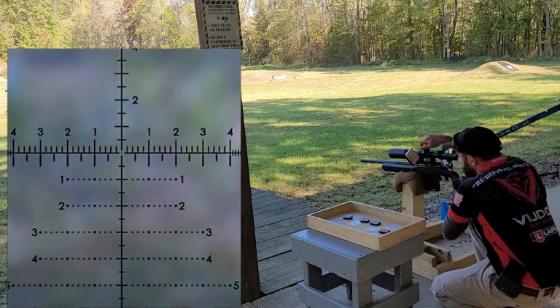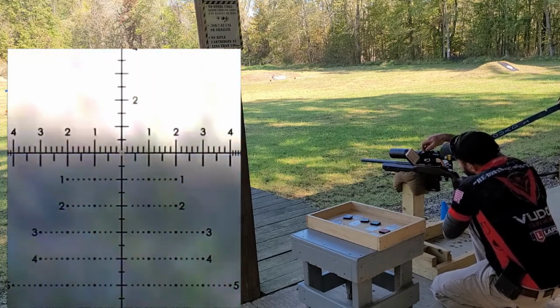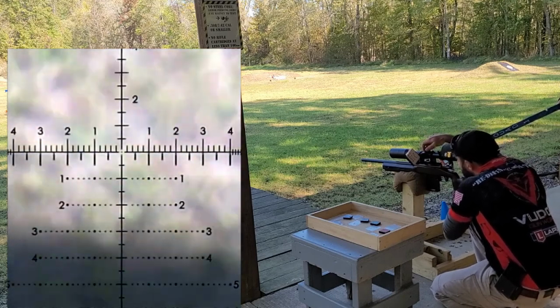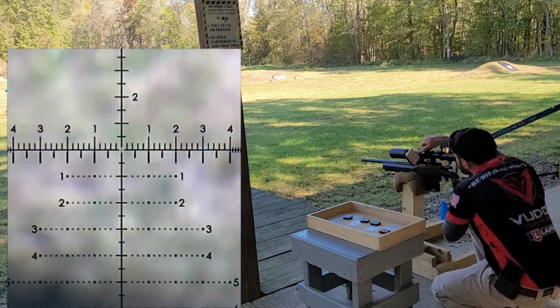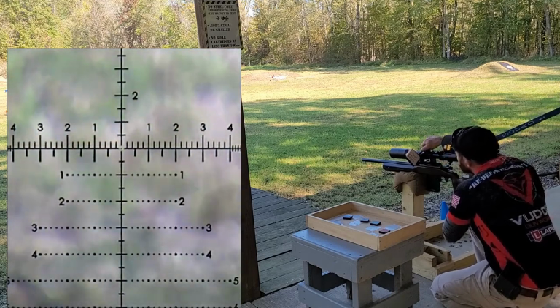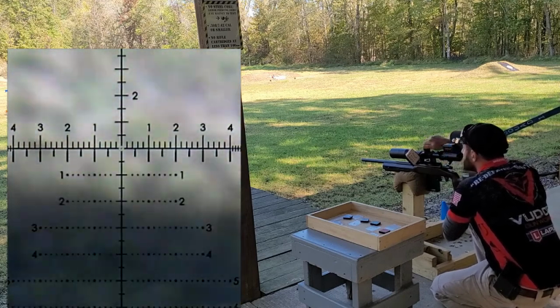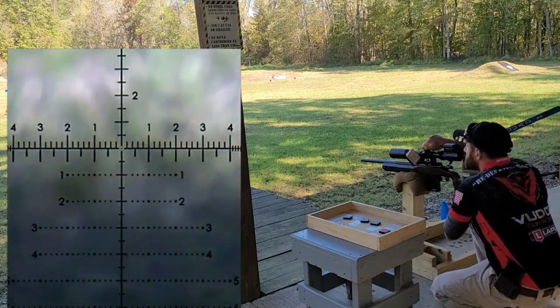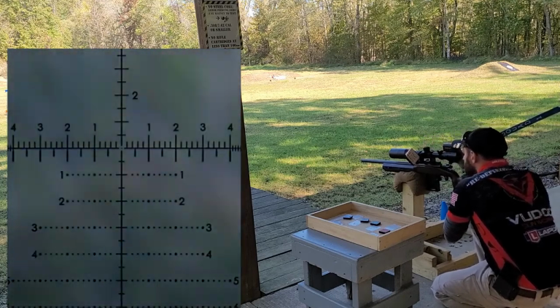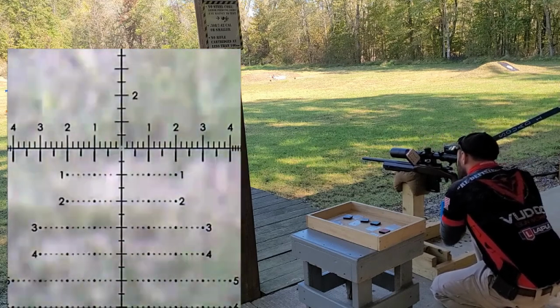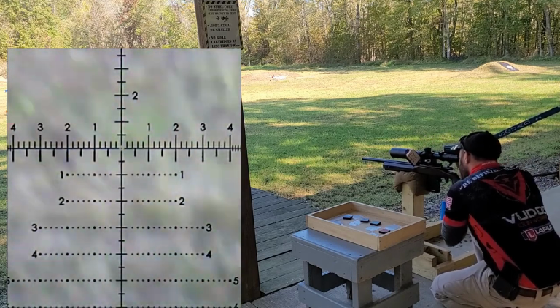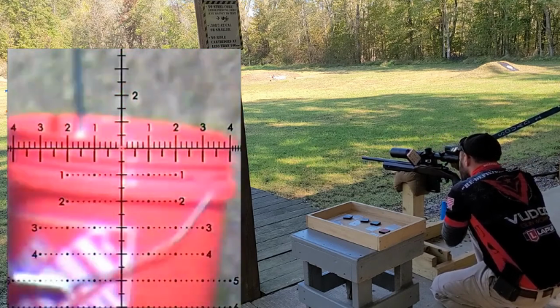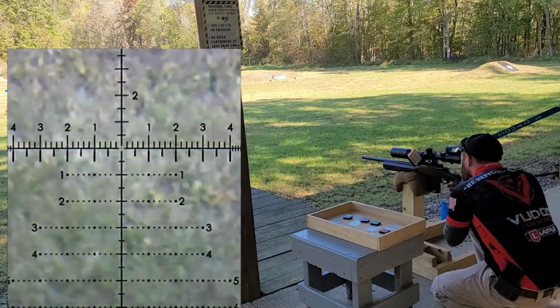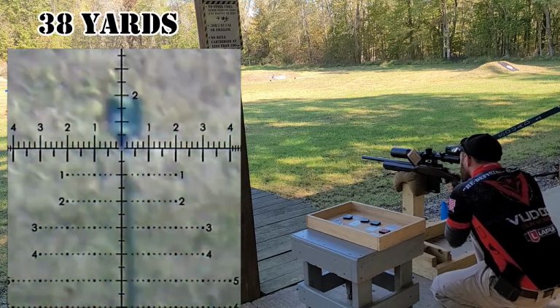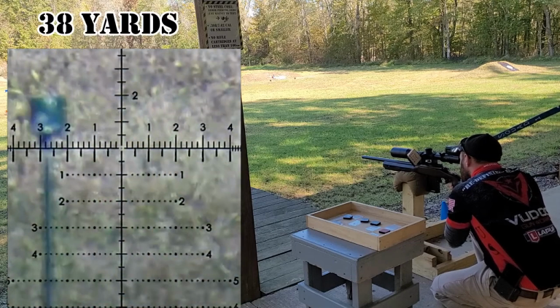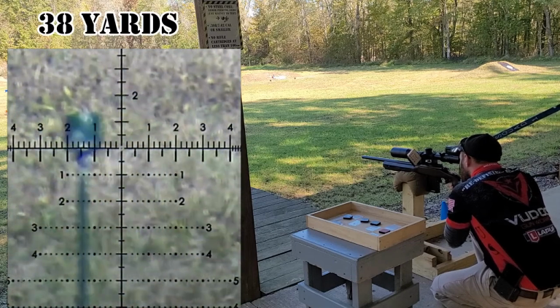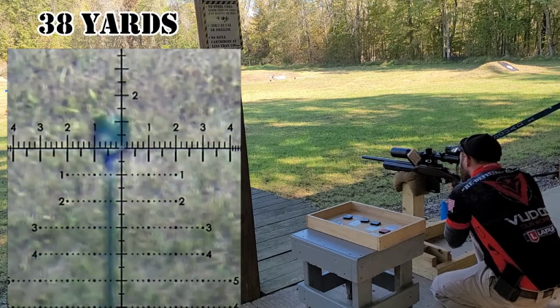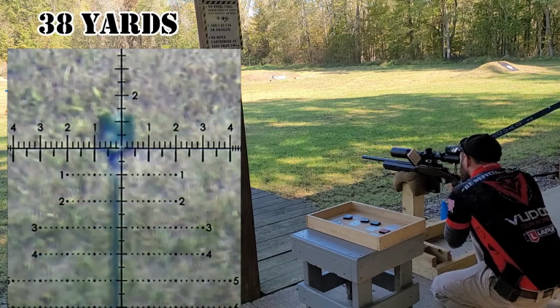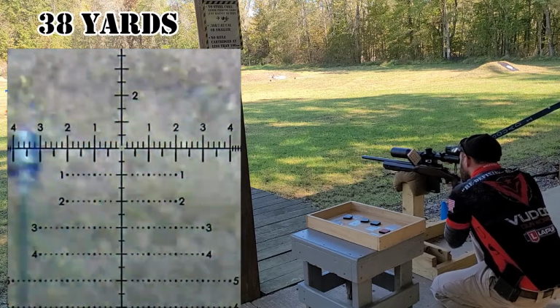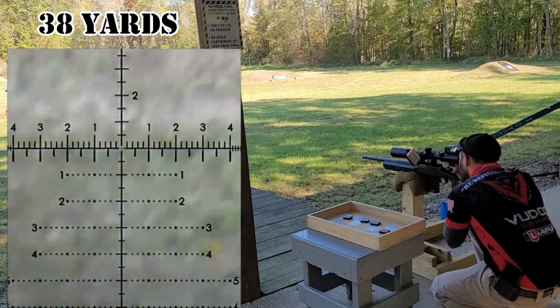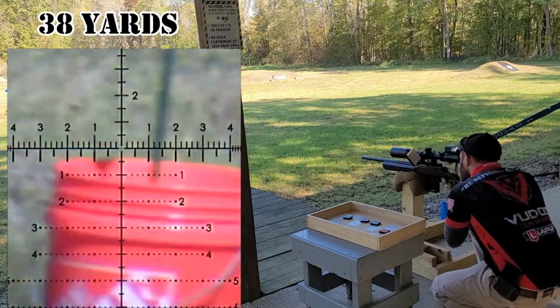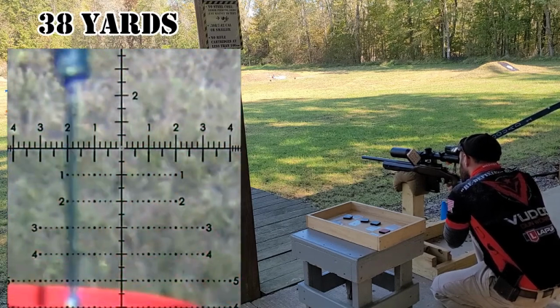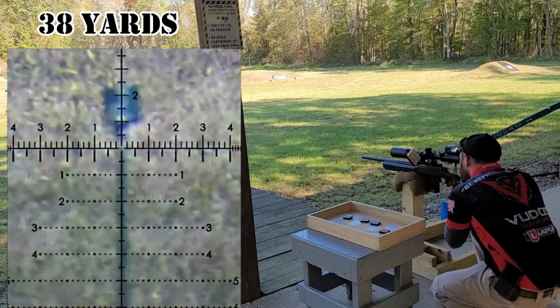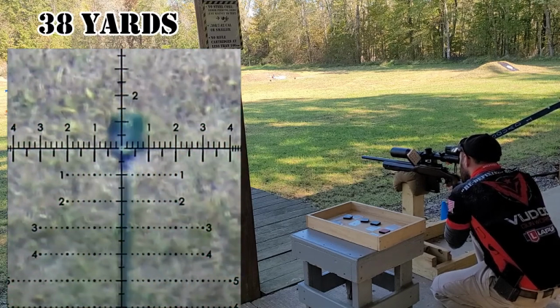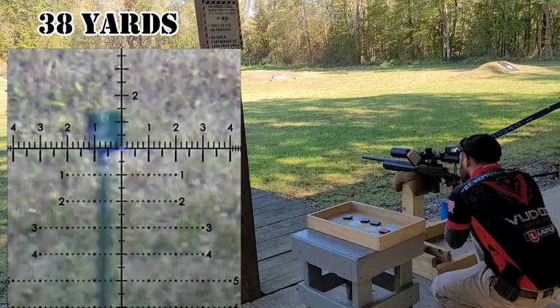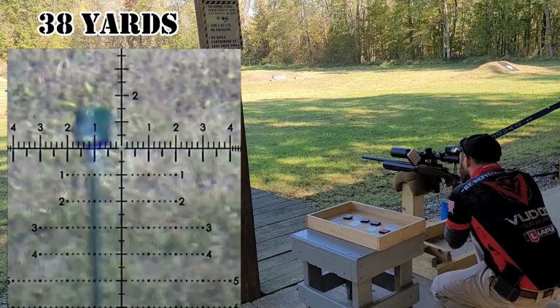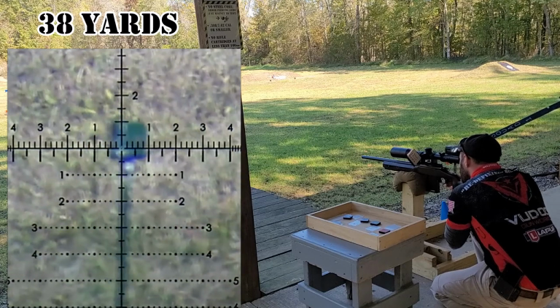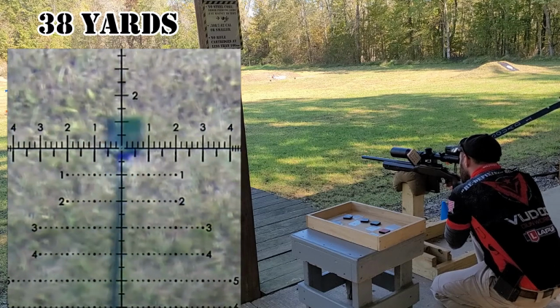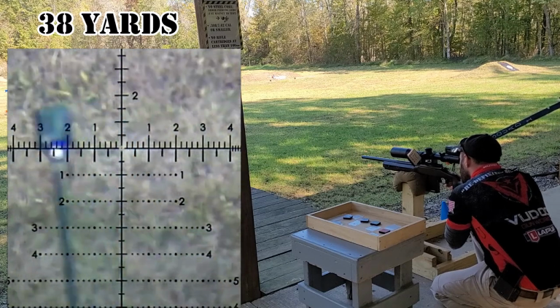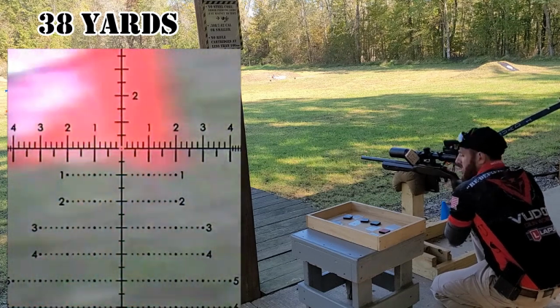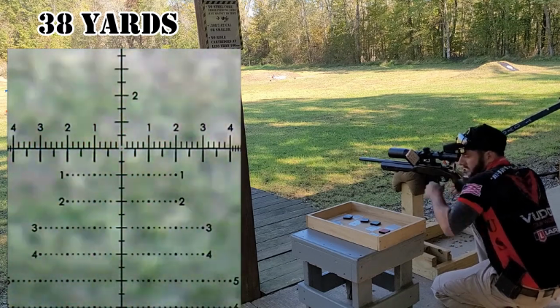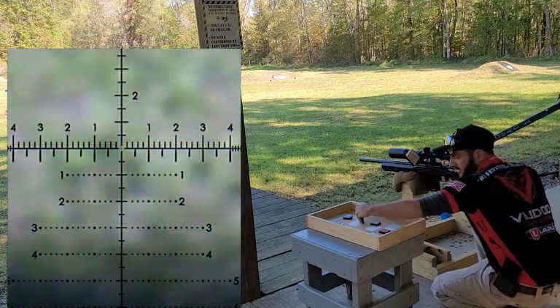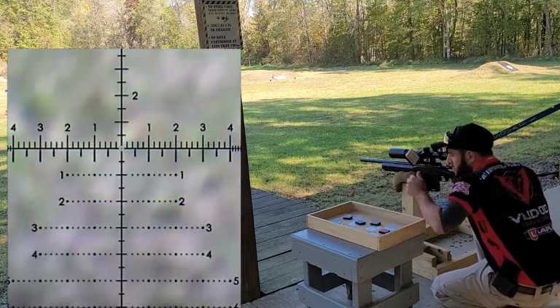I chose to do a reverse kneeling for this stage because it offered me adequate support in both the front and the rear of the rifle for my position. As you can see, my position is relatively stable and the only misses were either due to wind or due to improper application of trigger fundamentals.